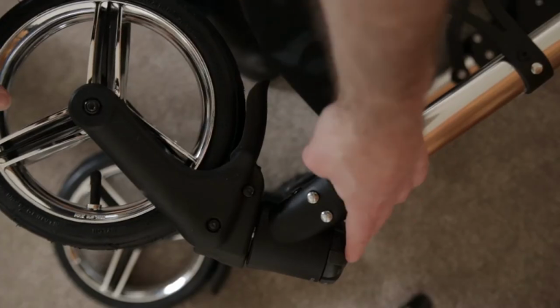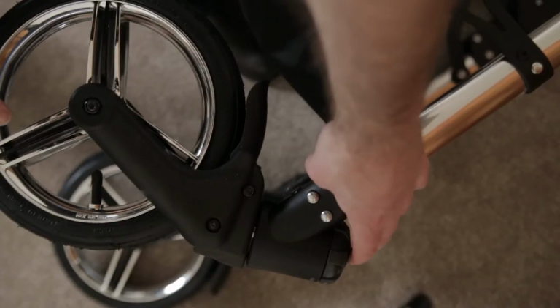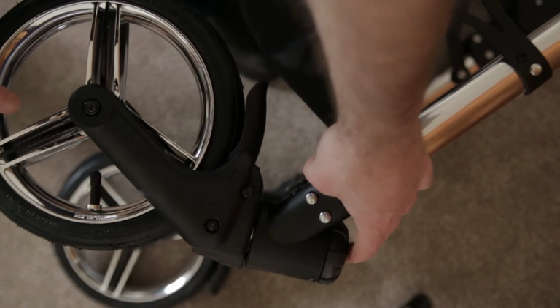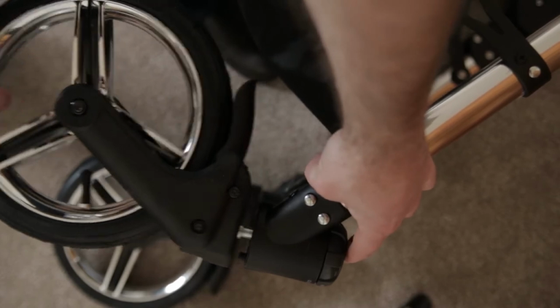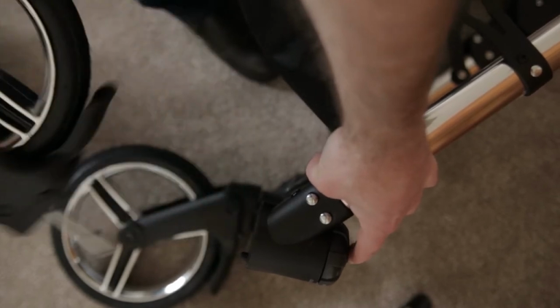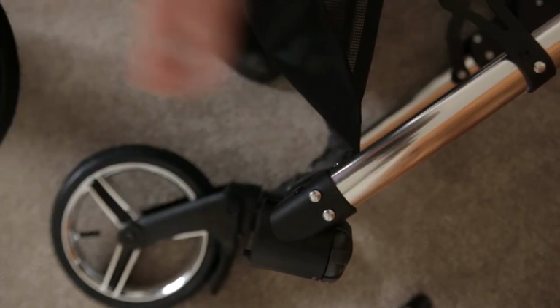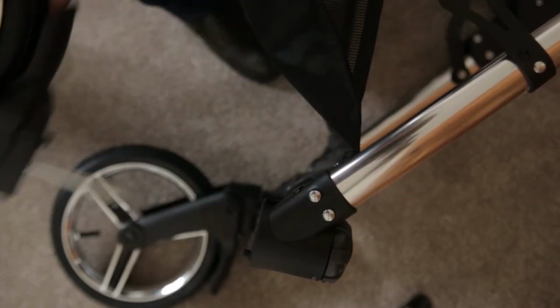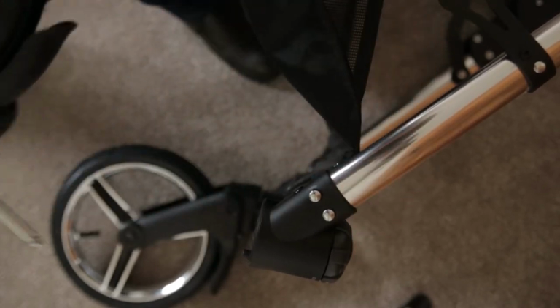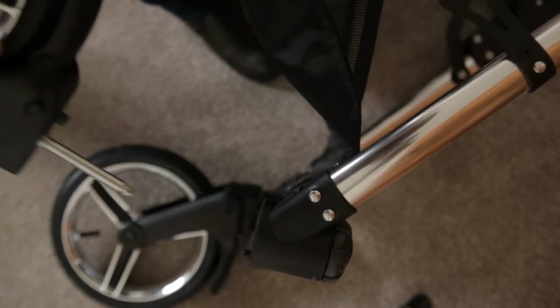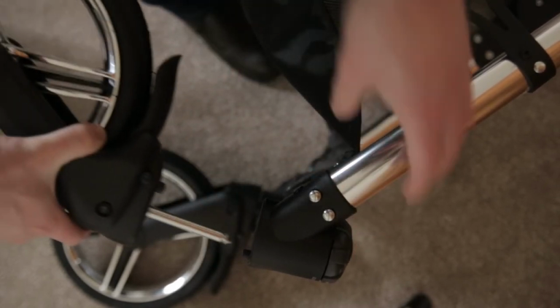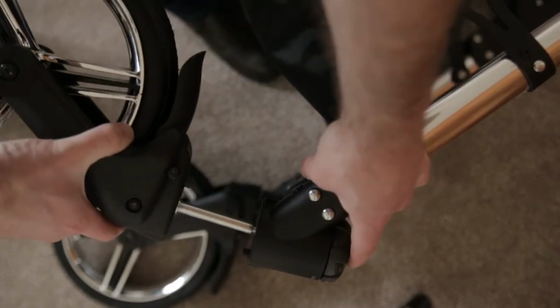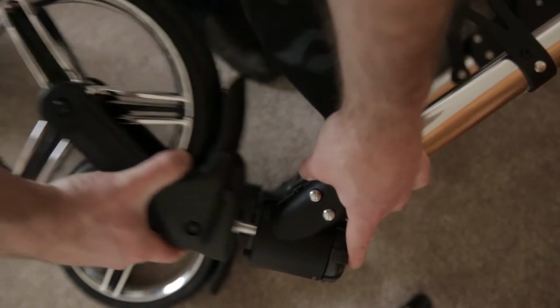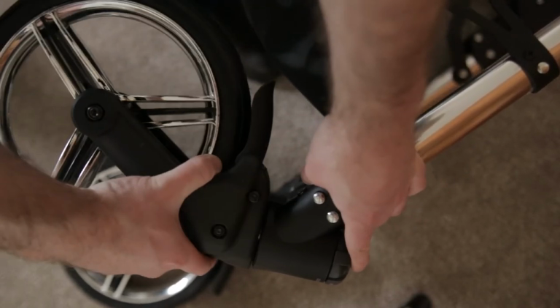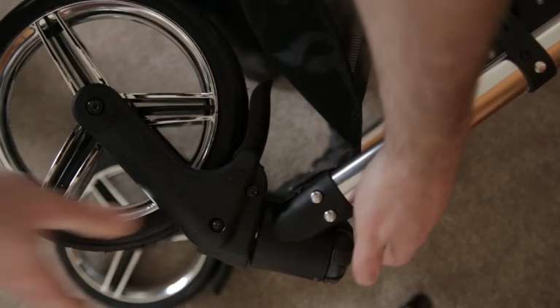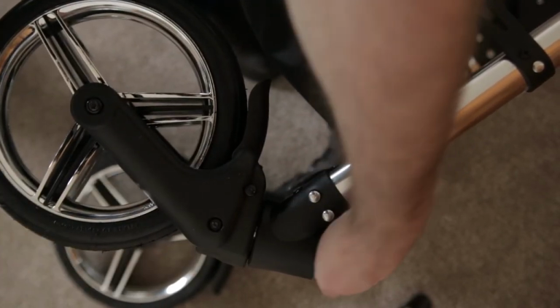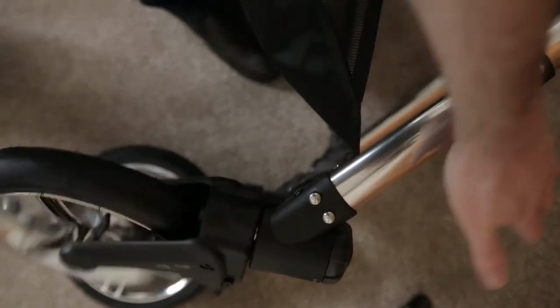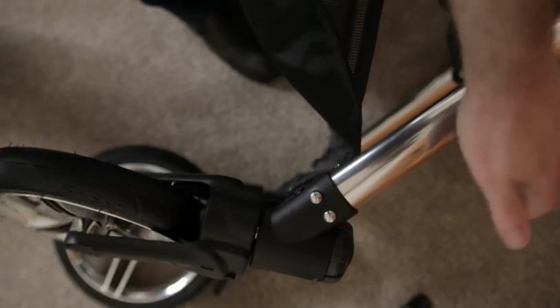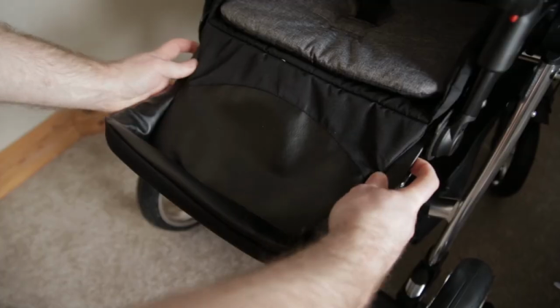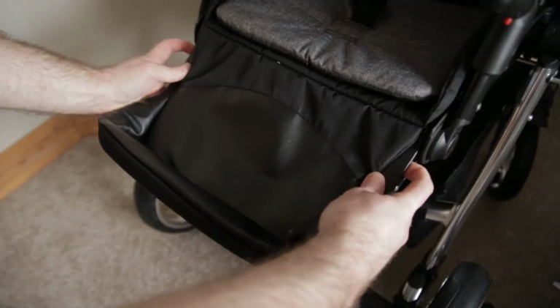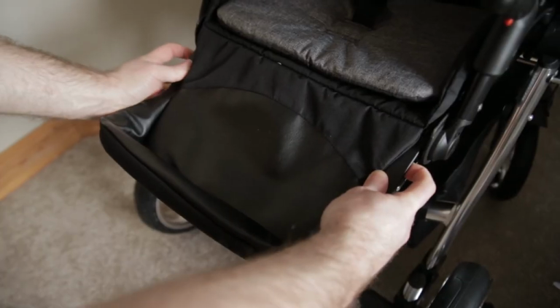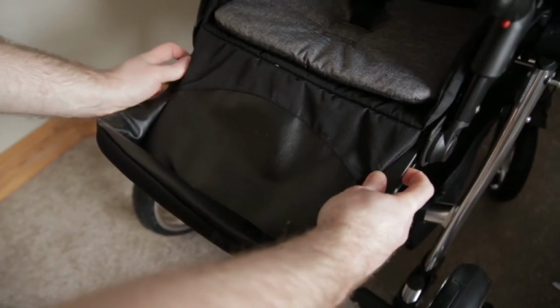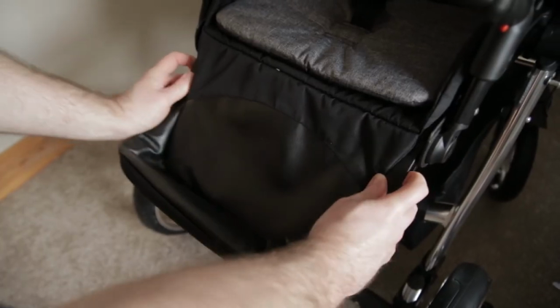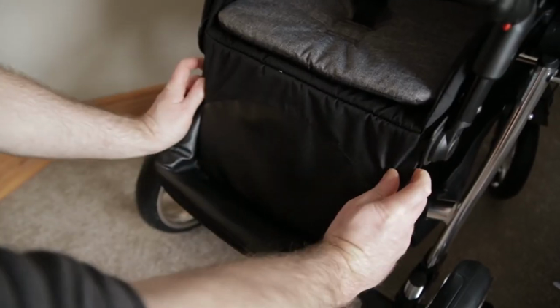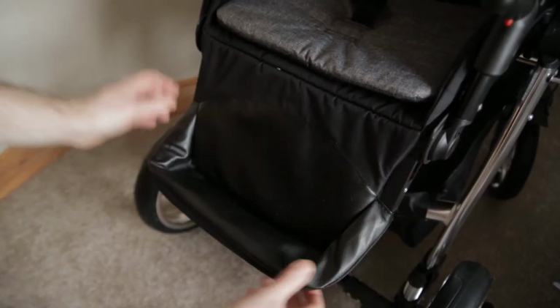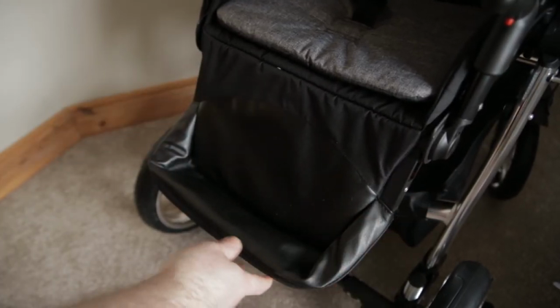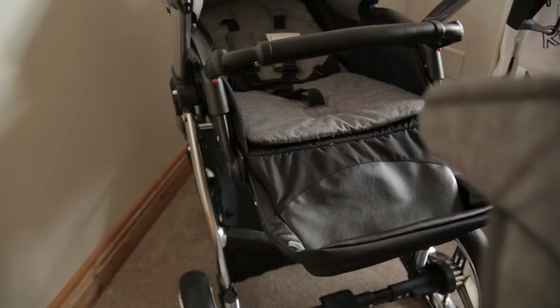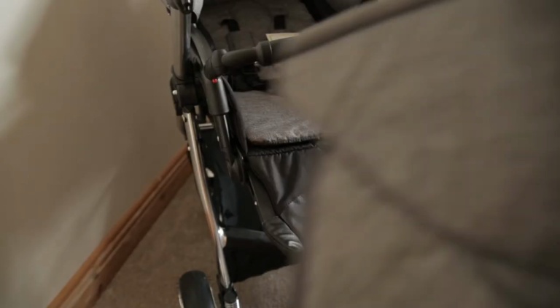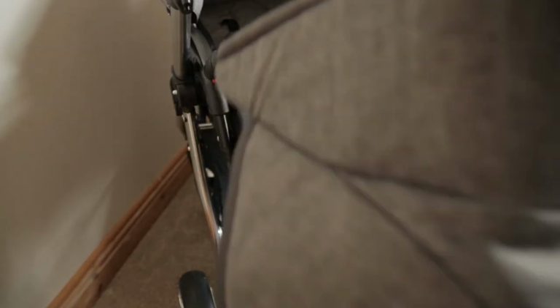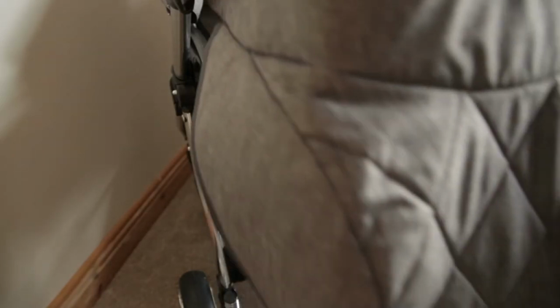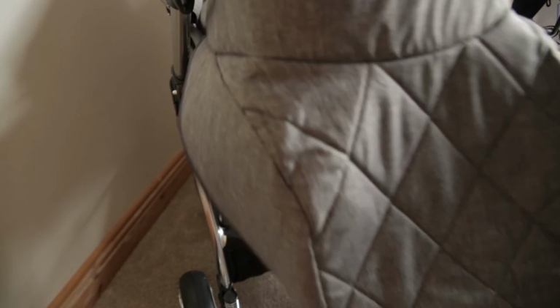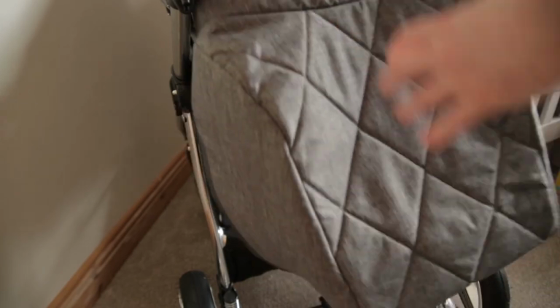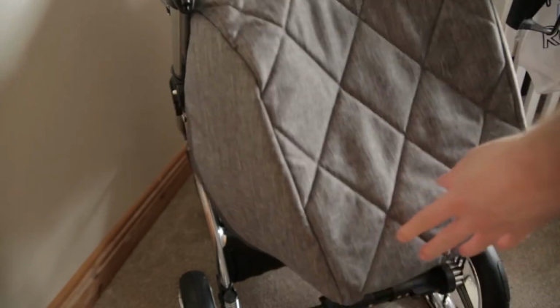There's a little button at the top for the front wheels. Back in again. That's the foot rest and the foot cover.